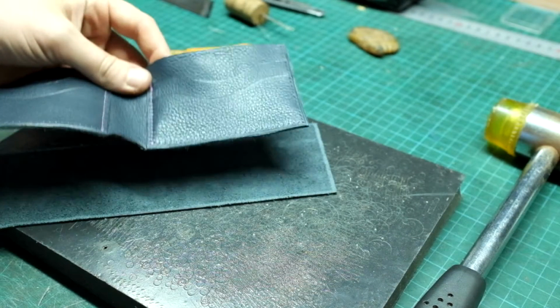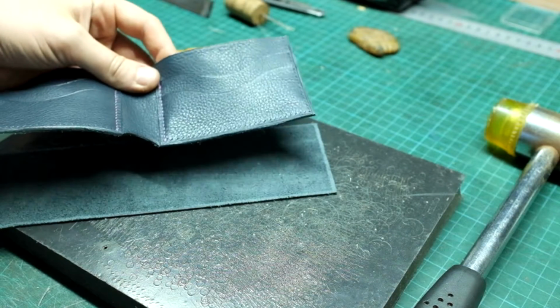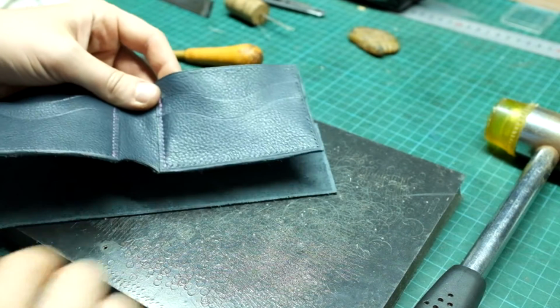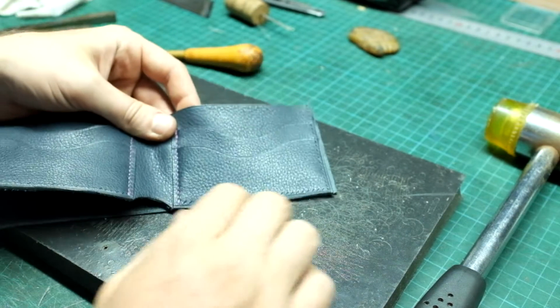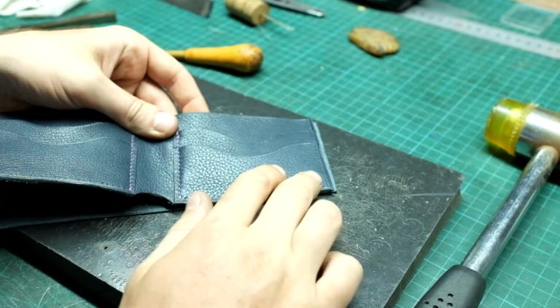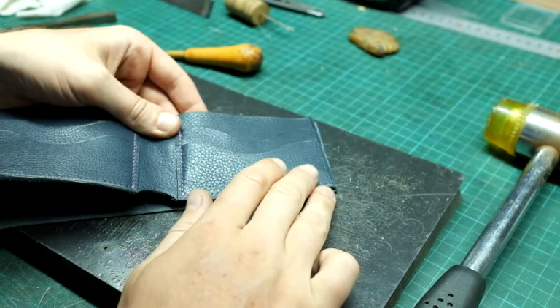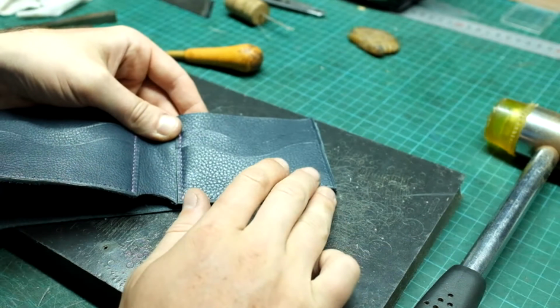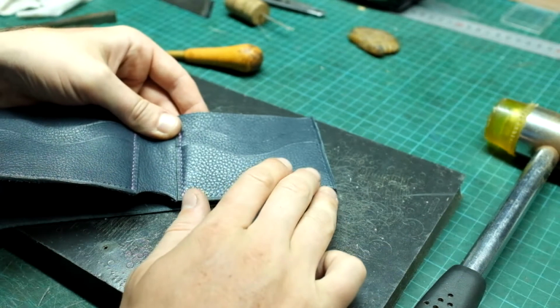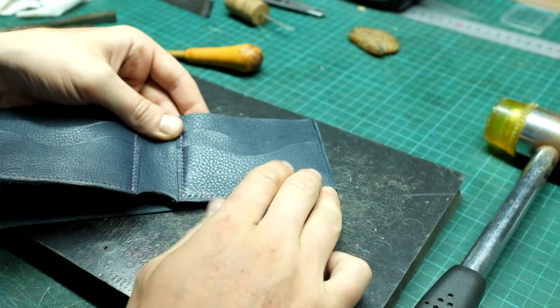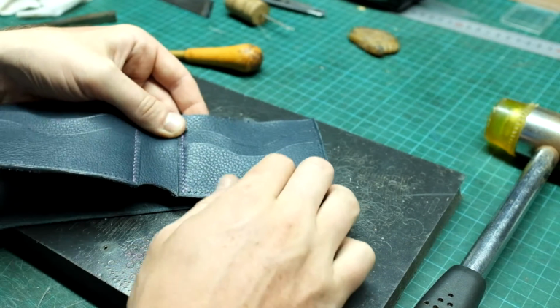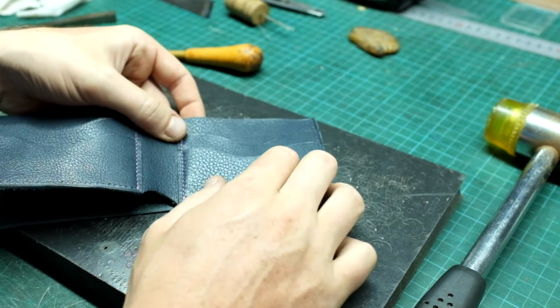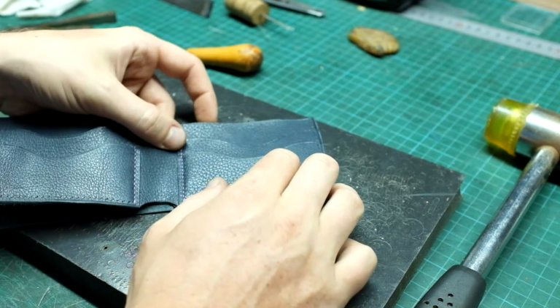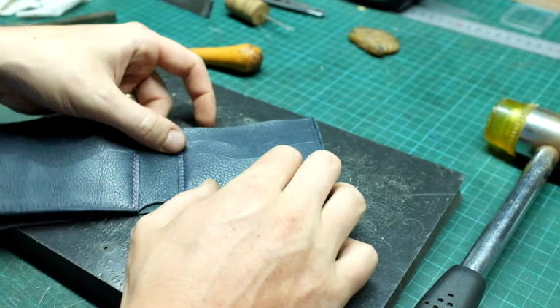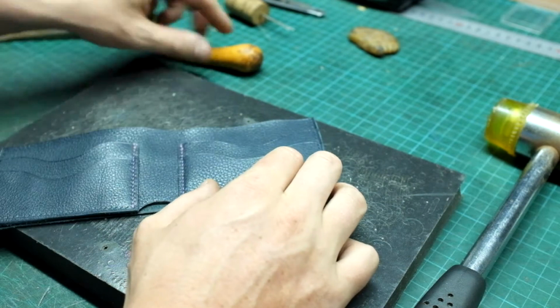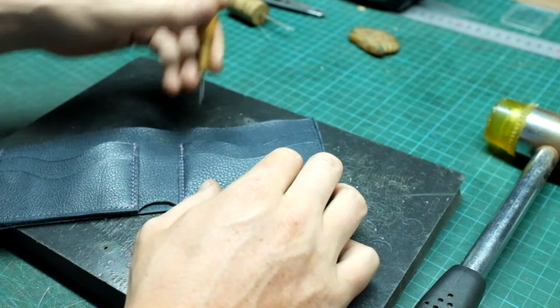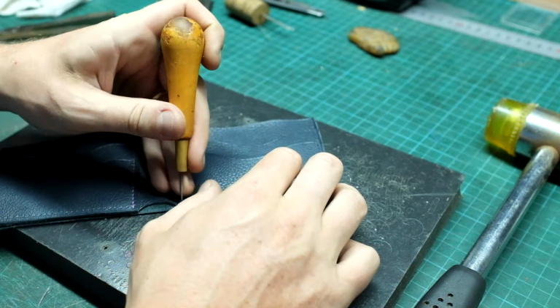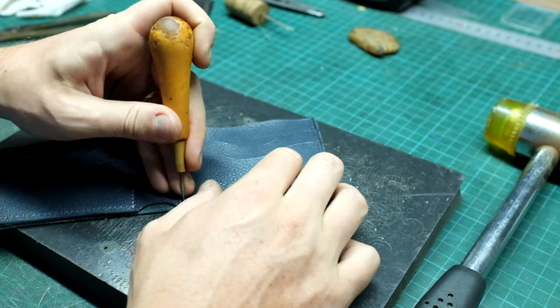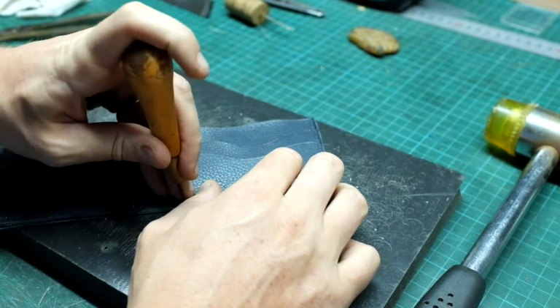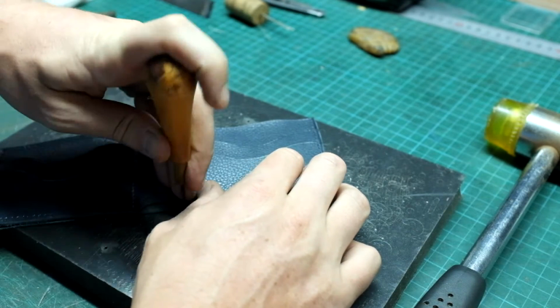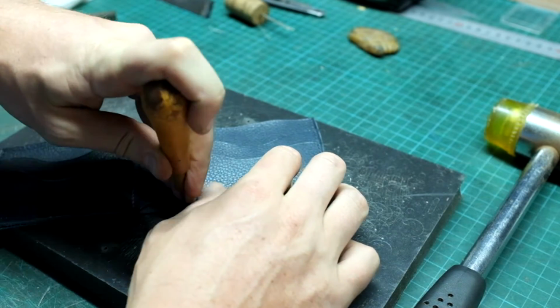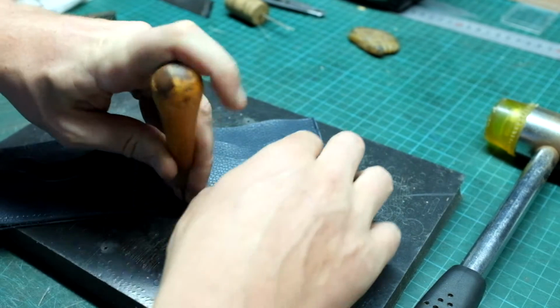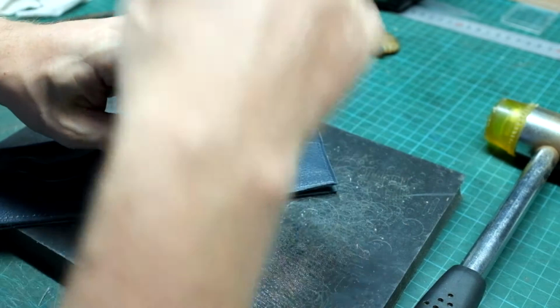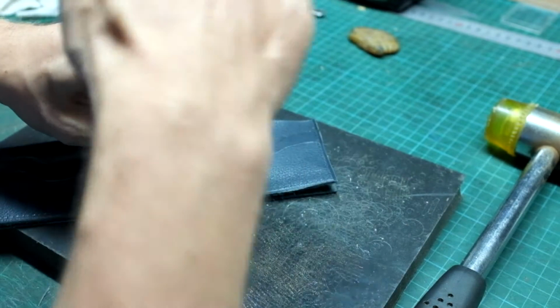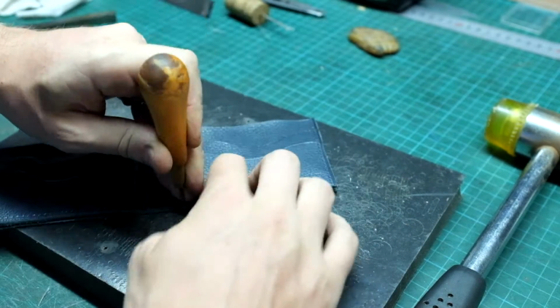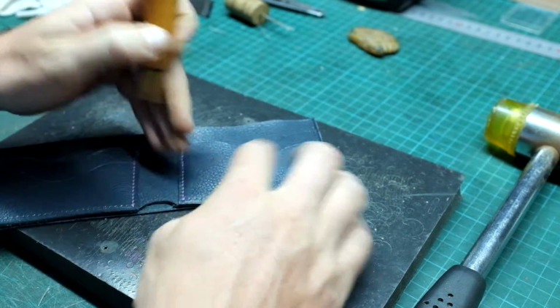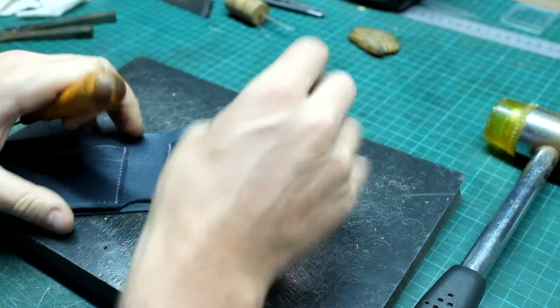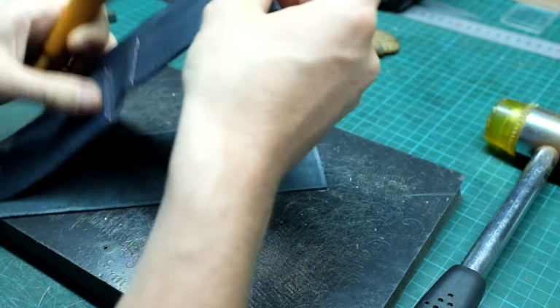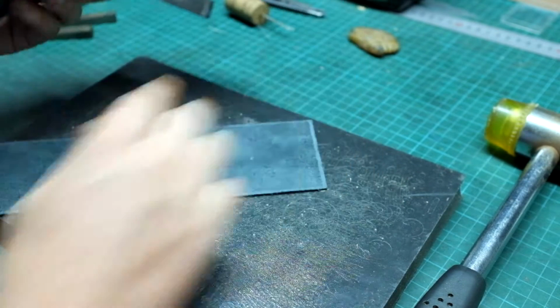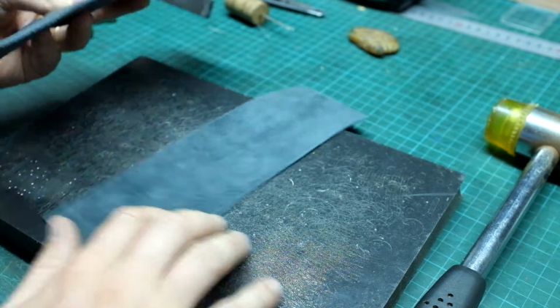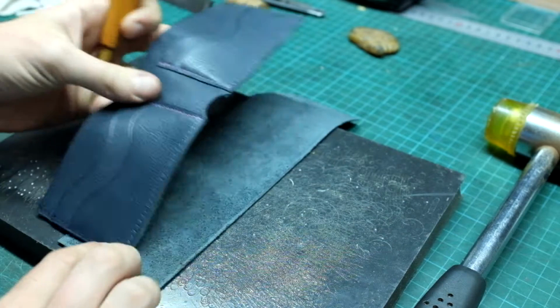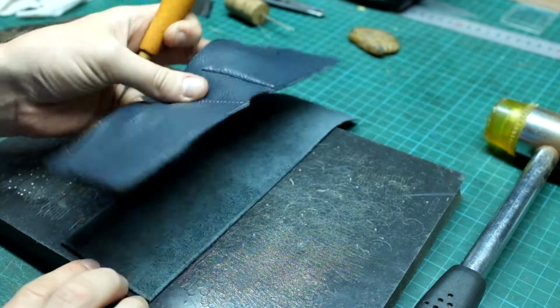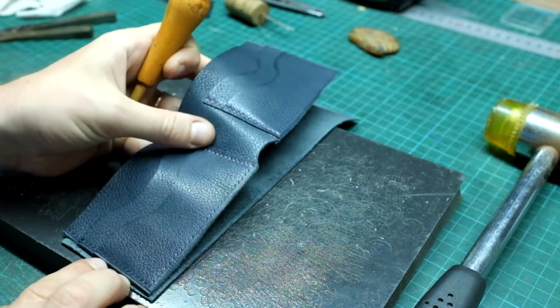I will now do the same thing on the body of the wallet. I will need to mark with my hole where to stop the stitching, as we are not going to stitch the middle area.